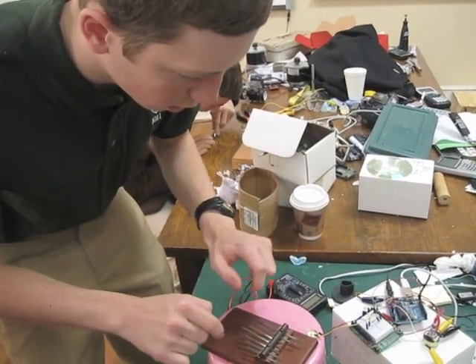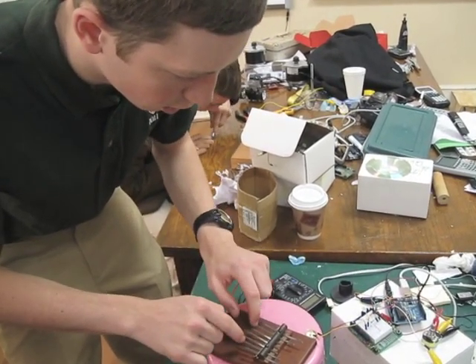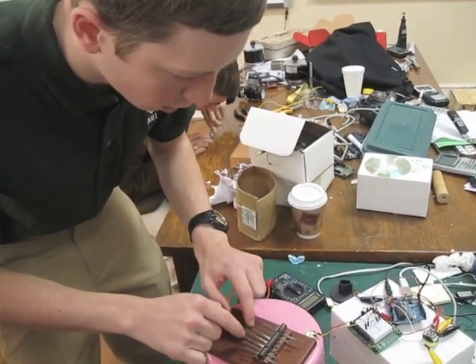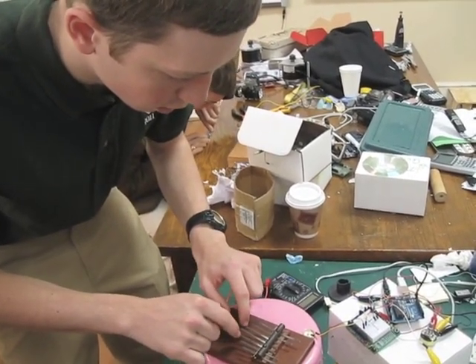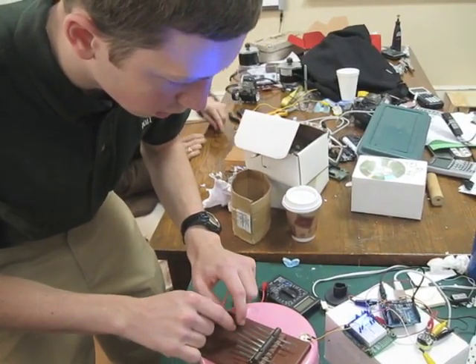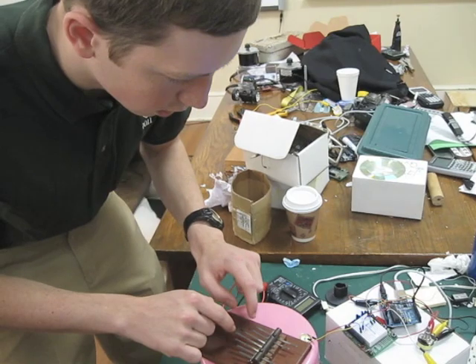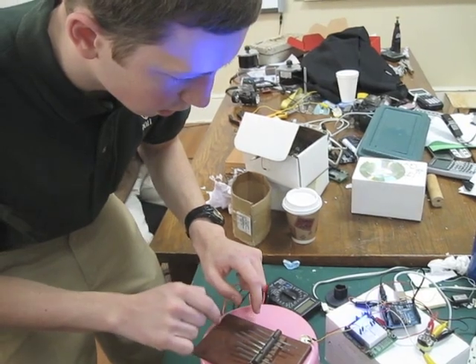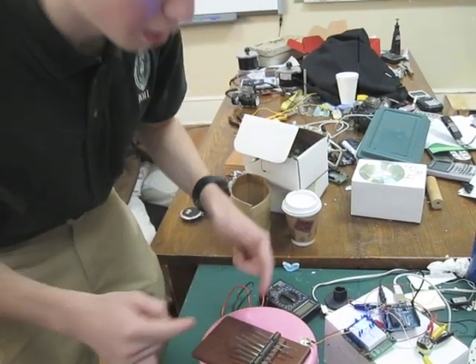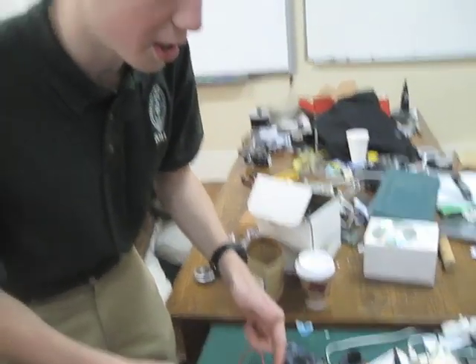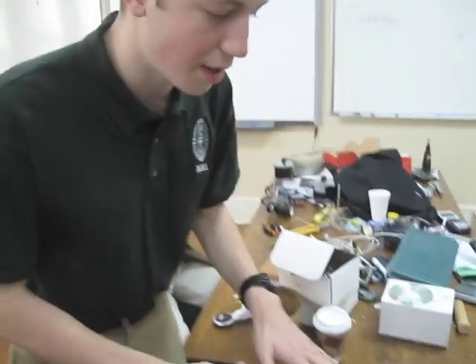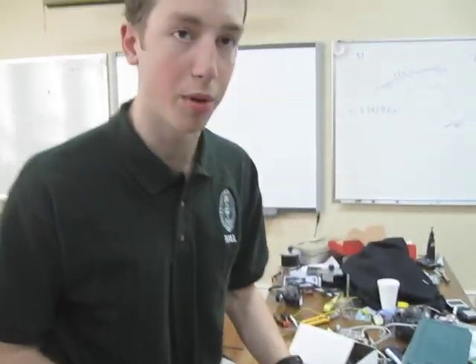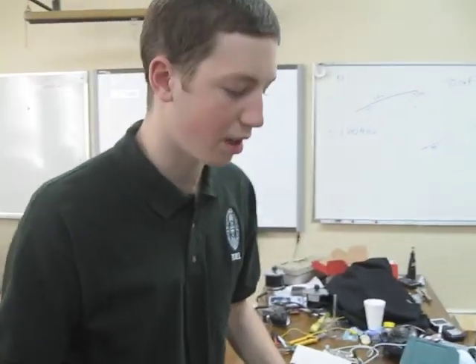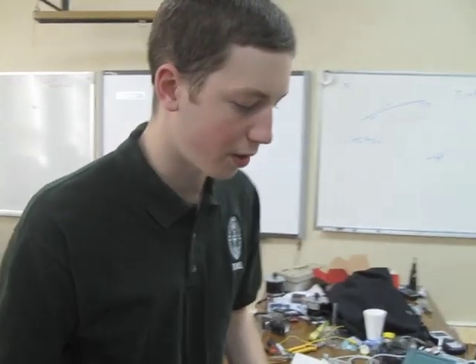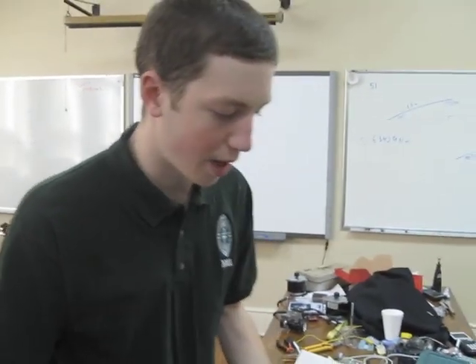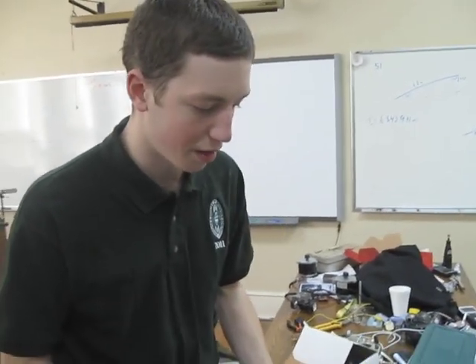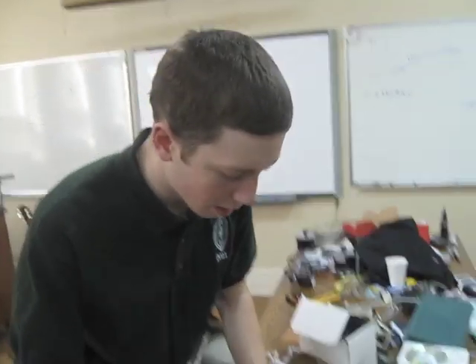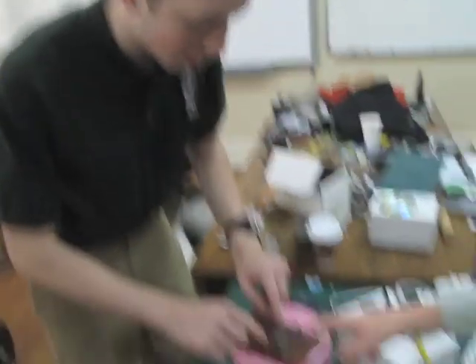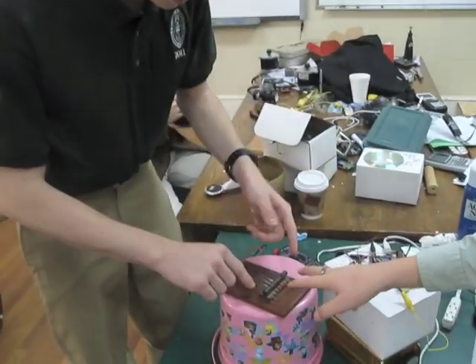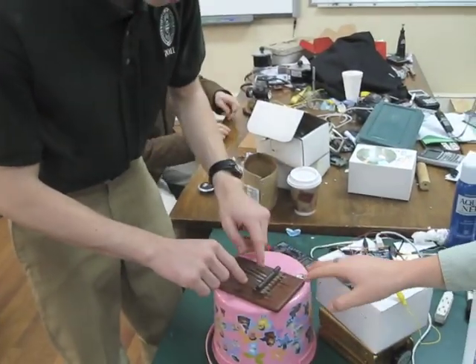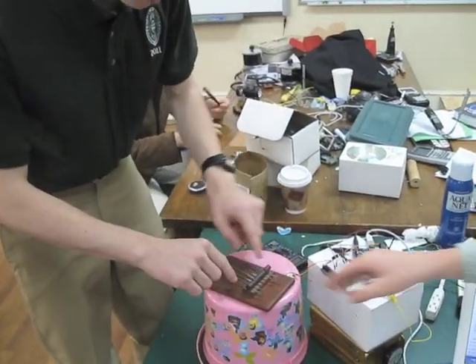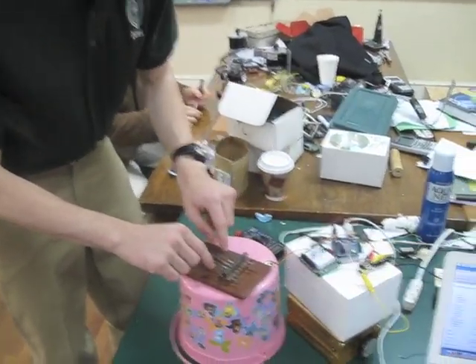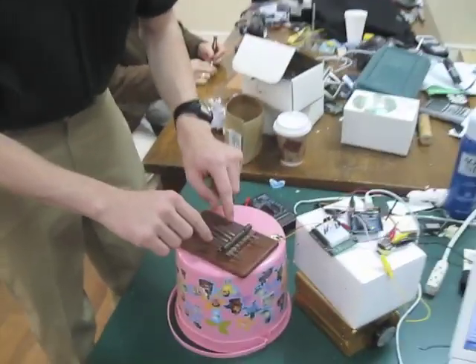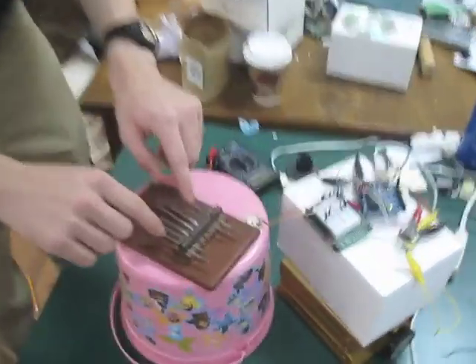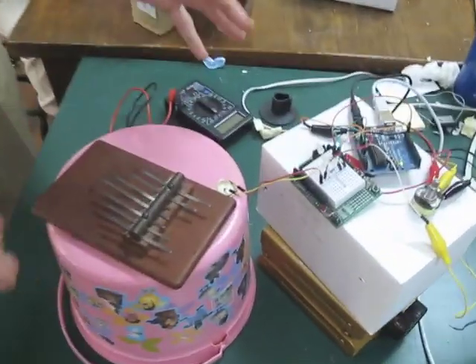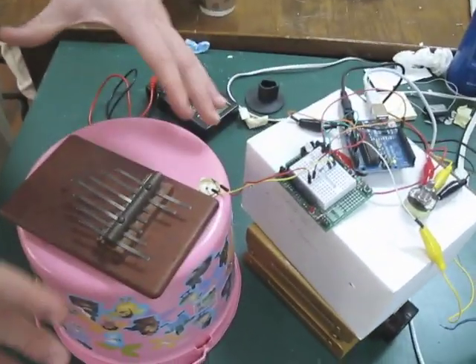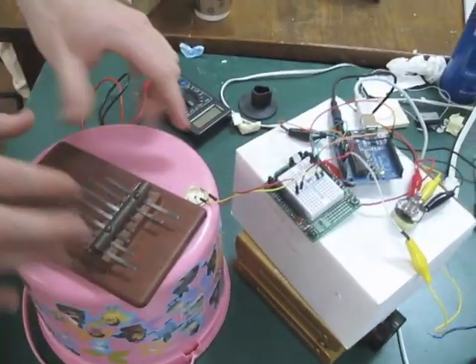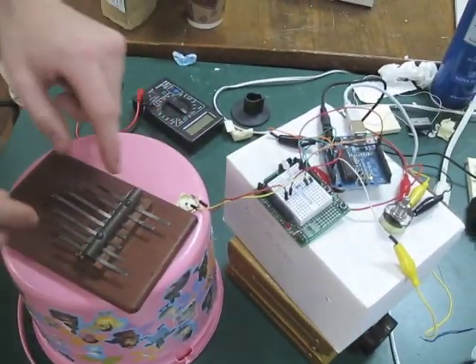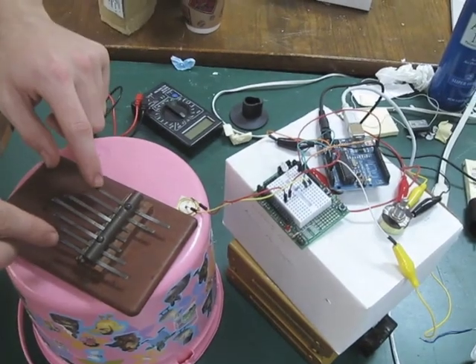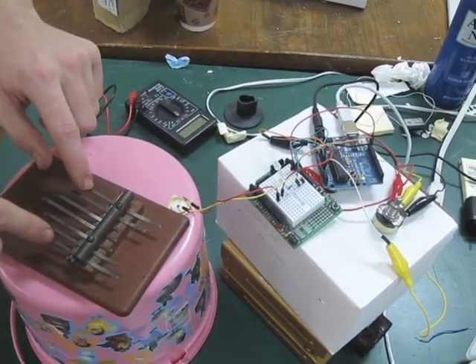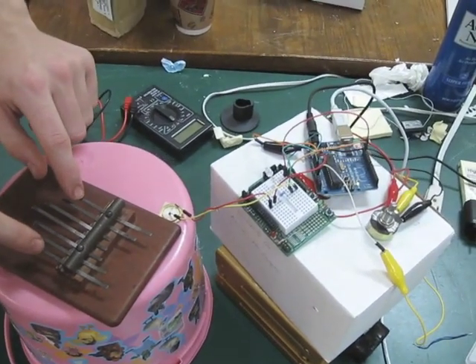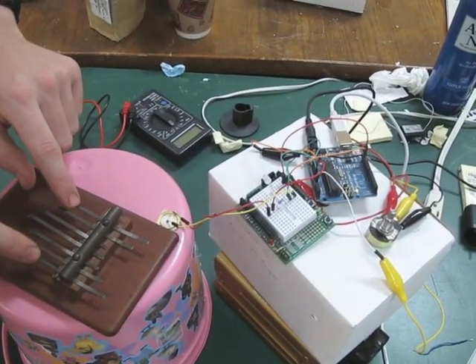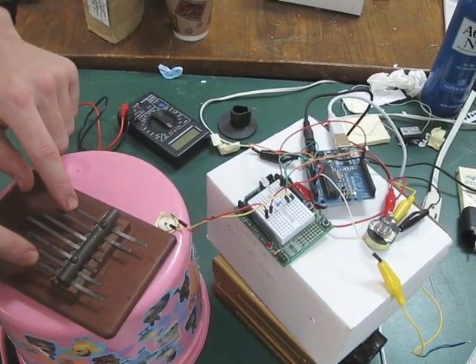That's so cool. This is actually a pretty good example of the waves. The higher pitch tones are going to vibrate less in the range received by this PZO device.